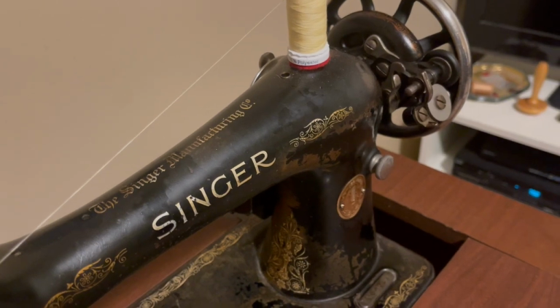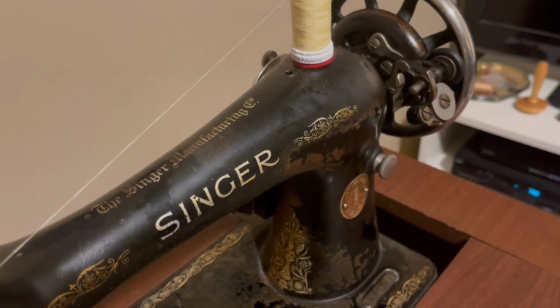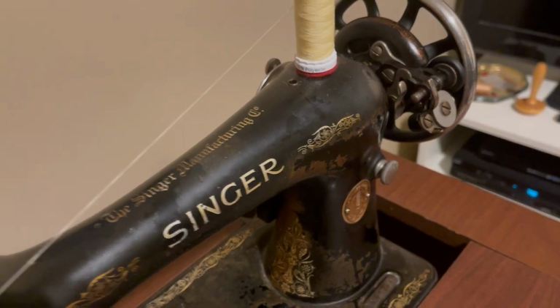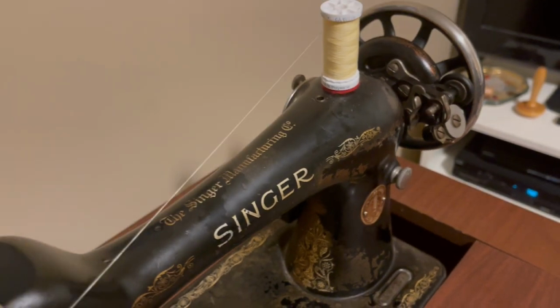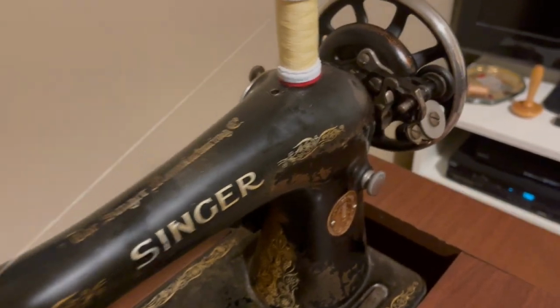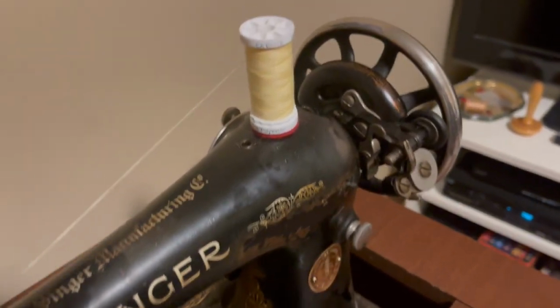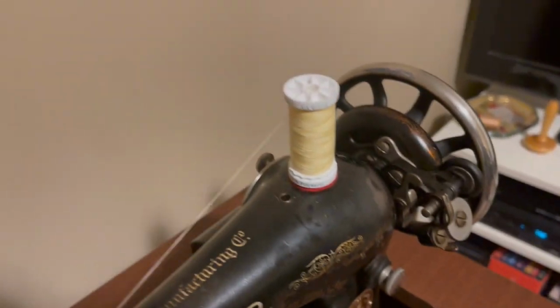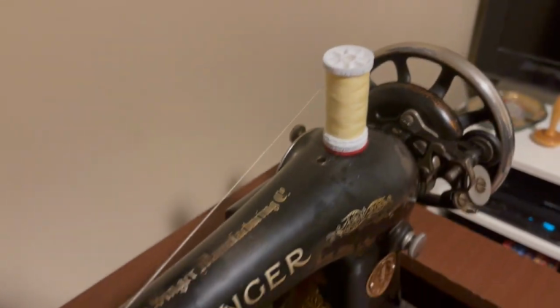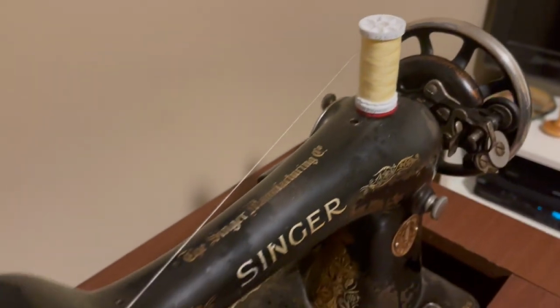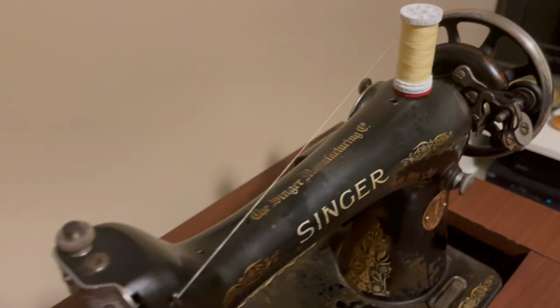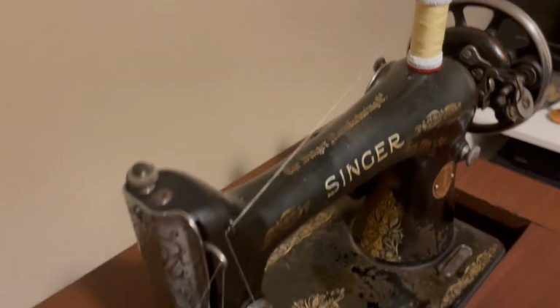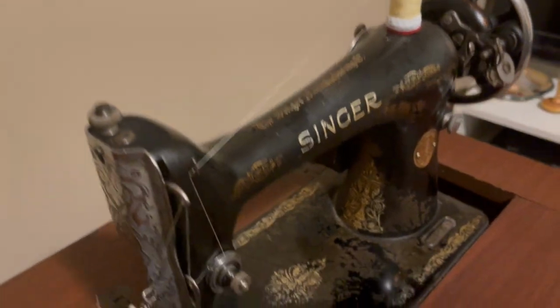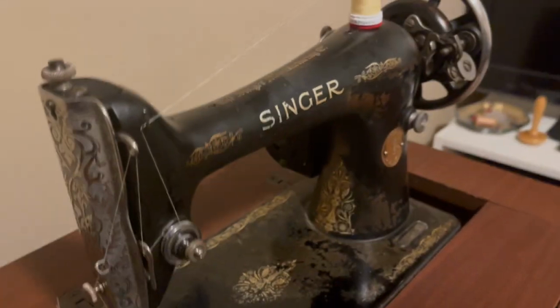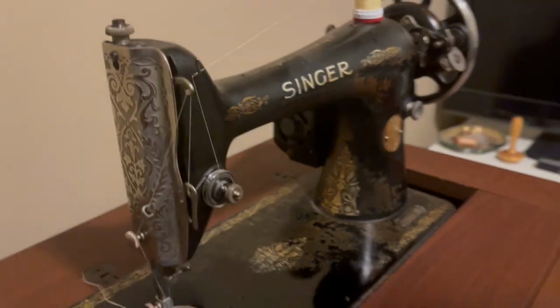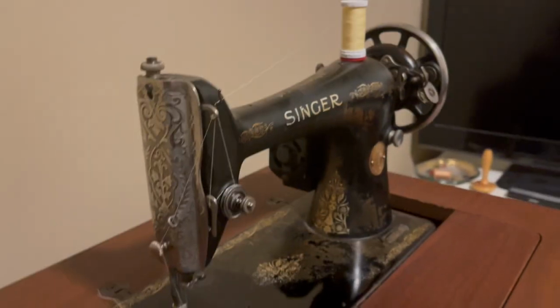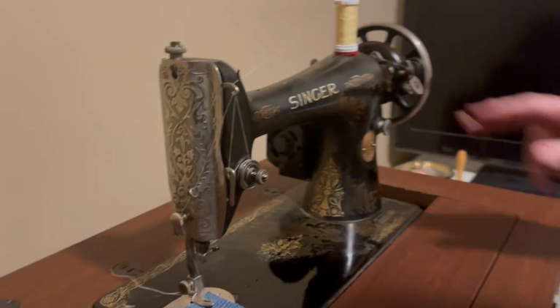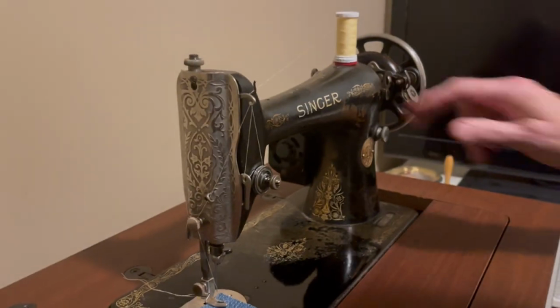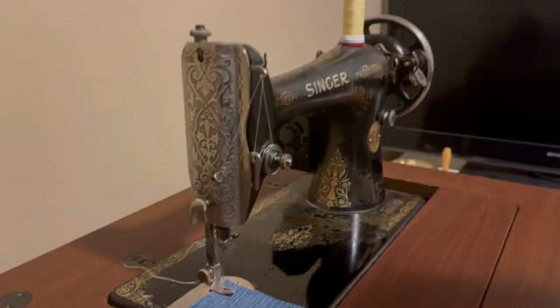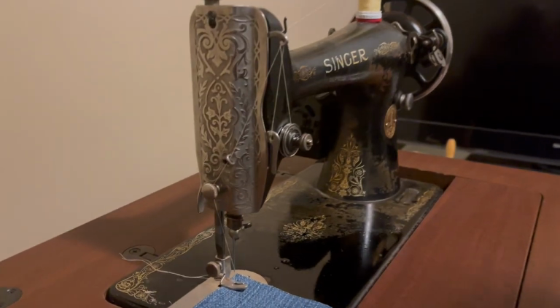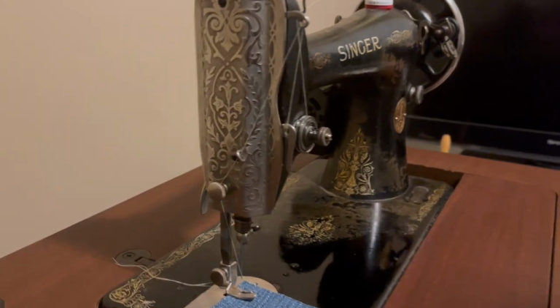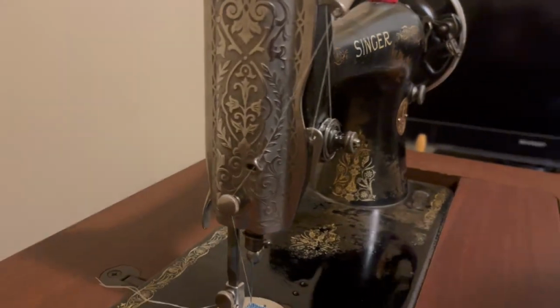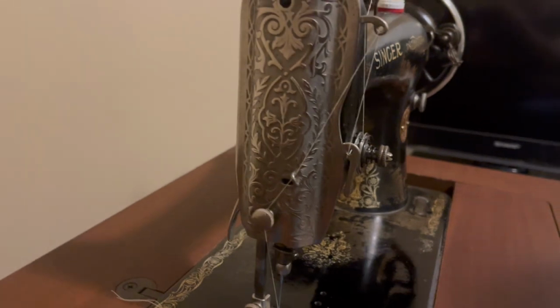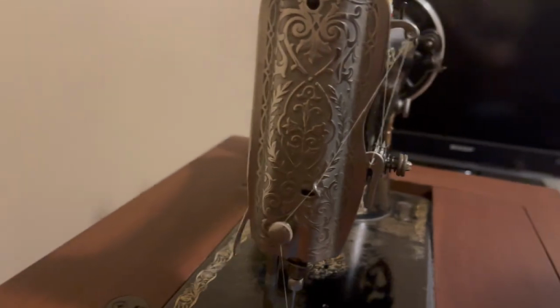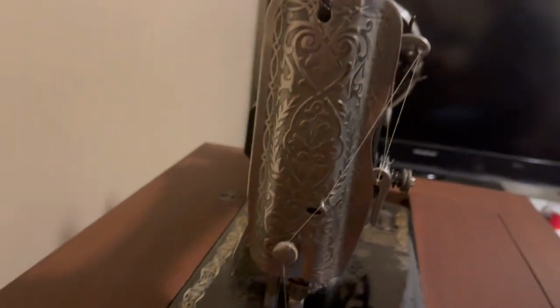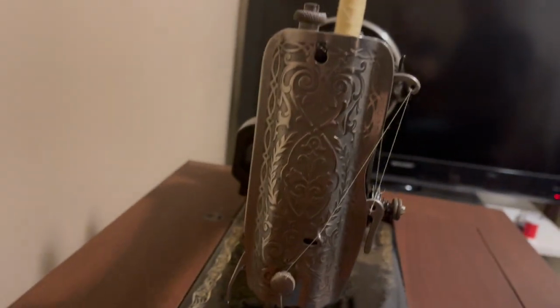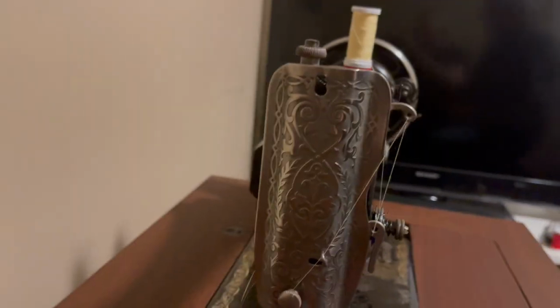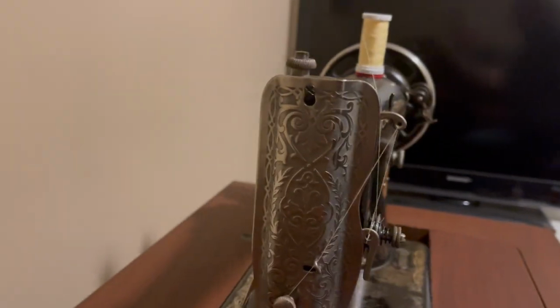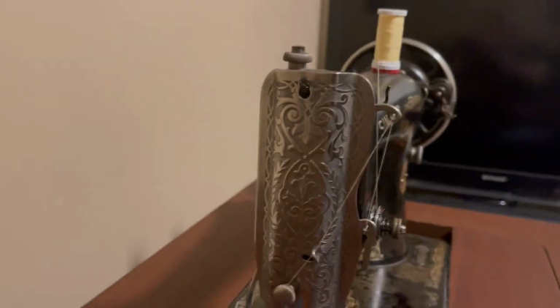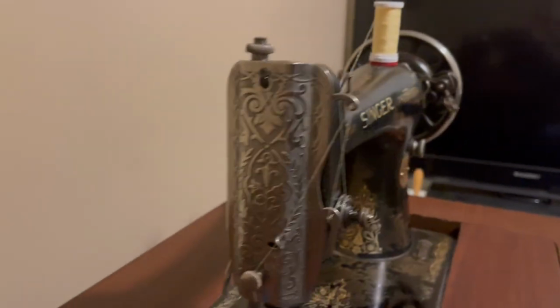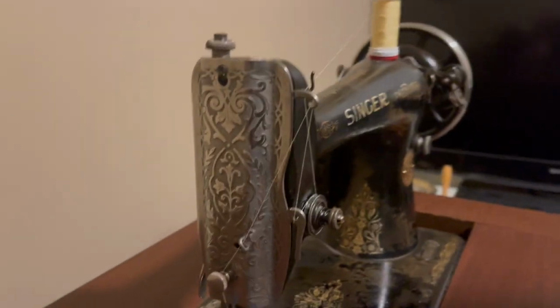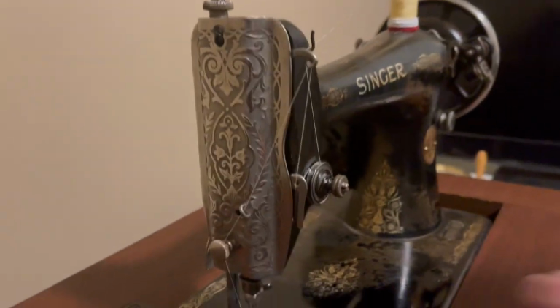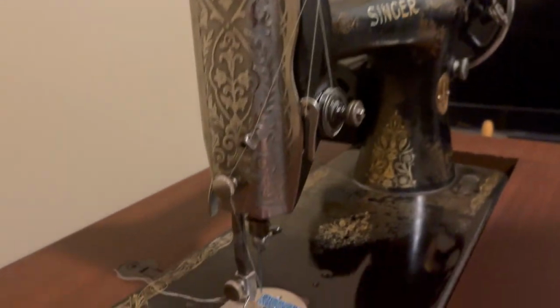This is Singer model 66, manufactured in 1930. Though it's almost a hundred years old, it shows its age cosmetically, but functionally it still works well. It's a straight stitch only machine and I'll do a demonstration of it.